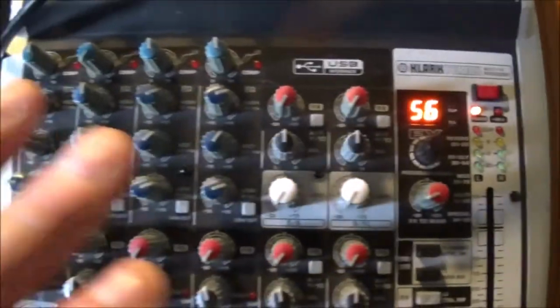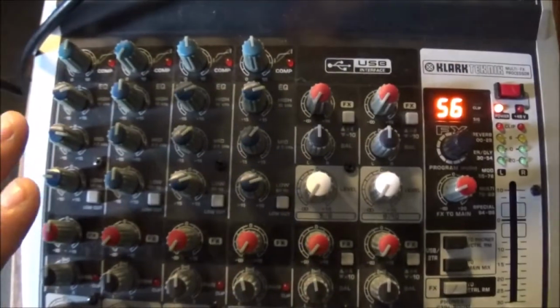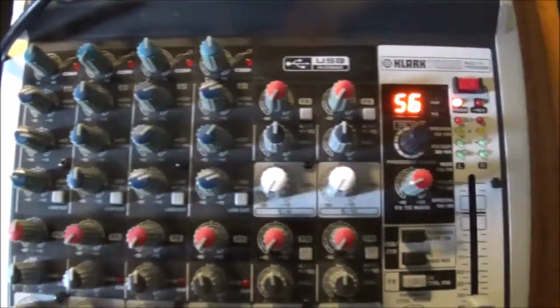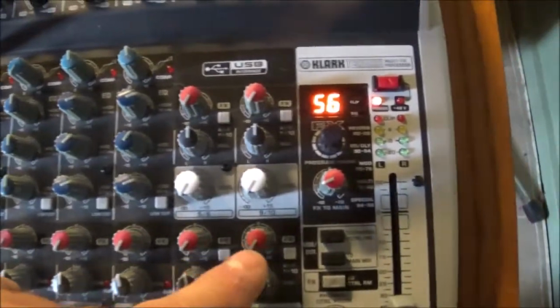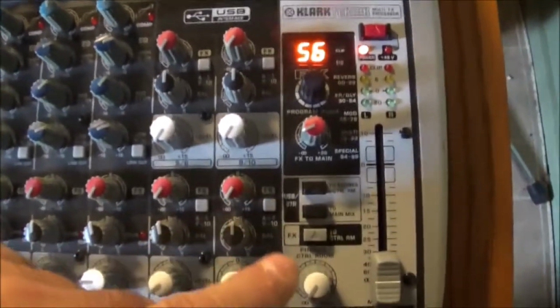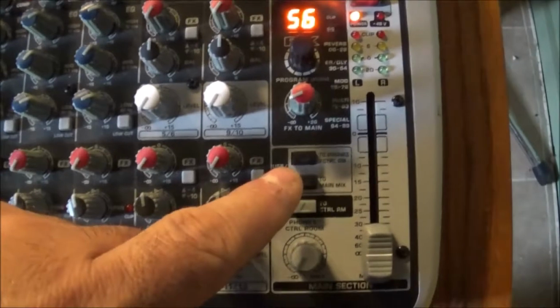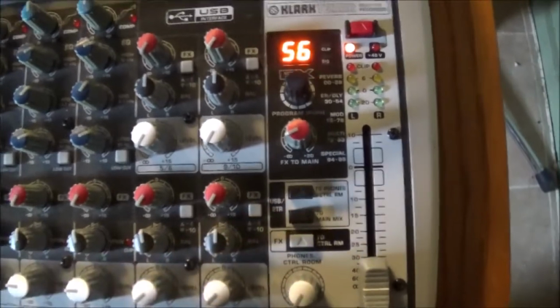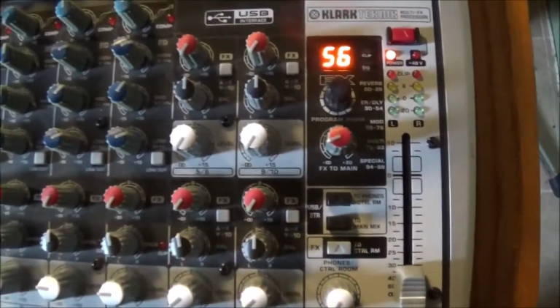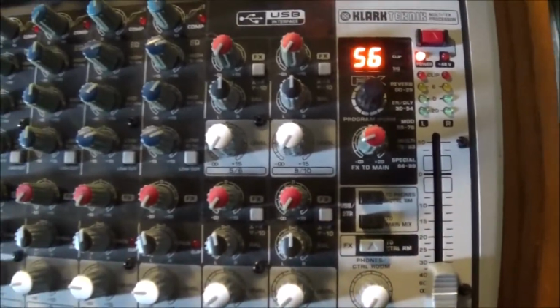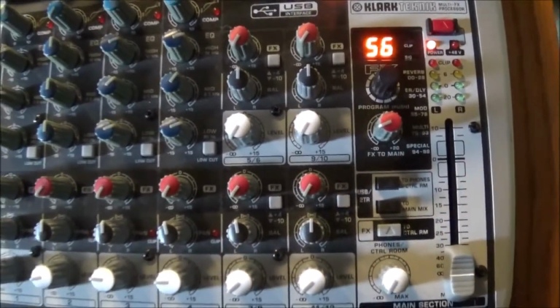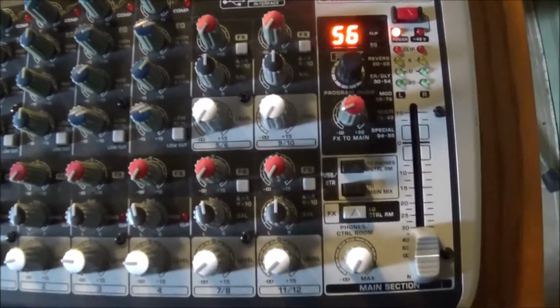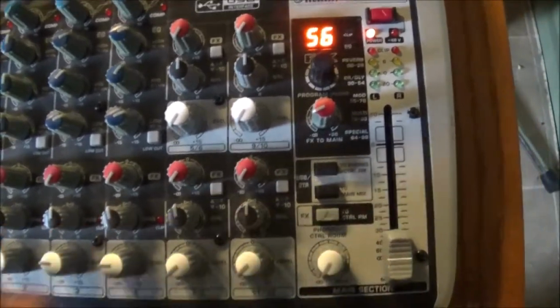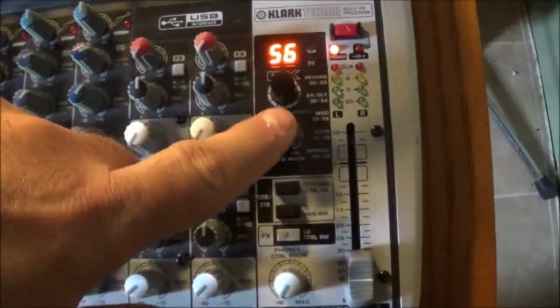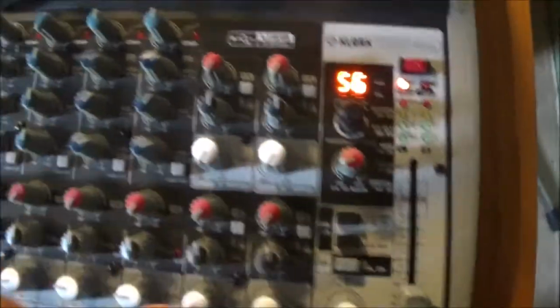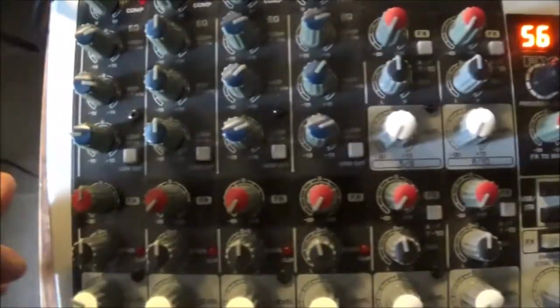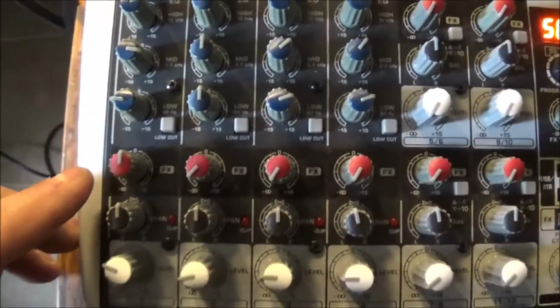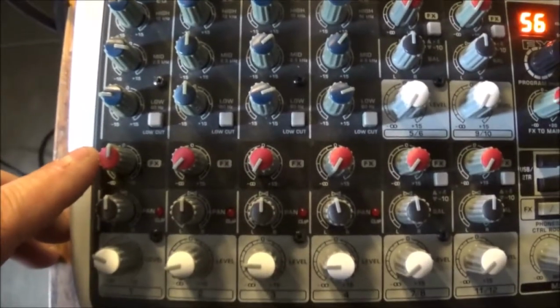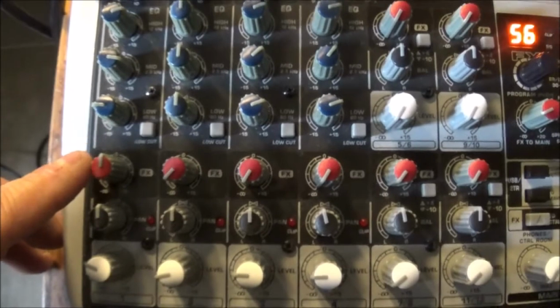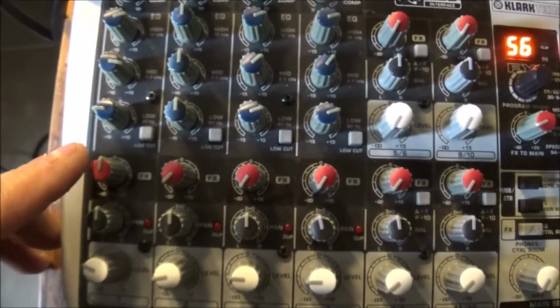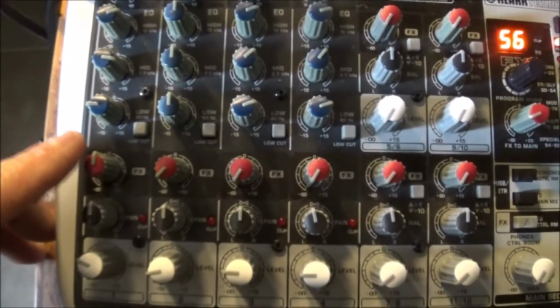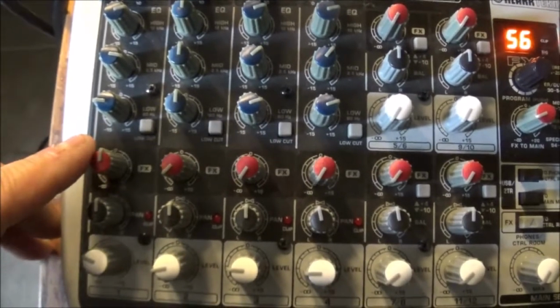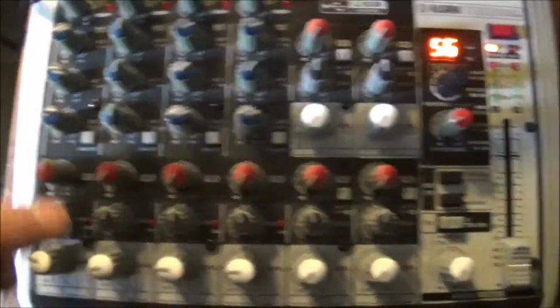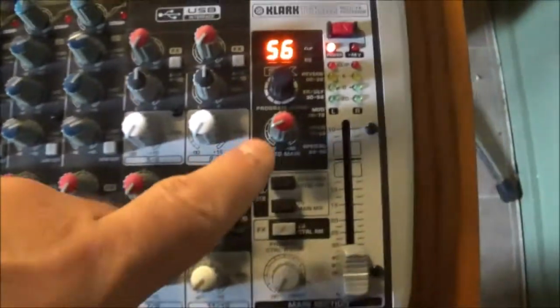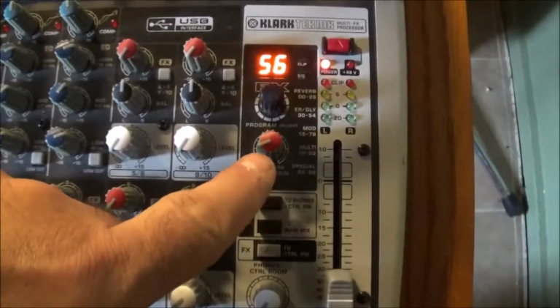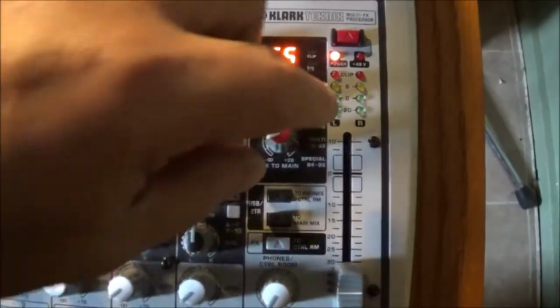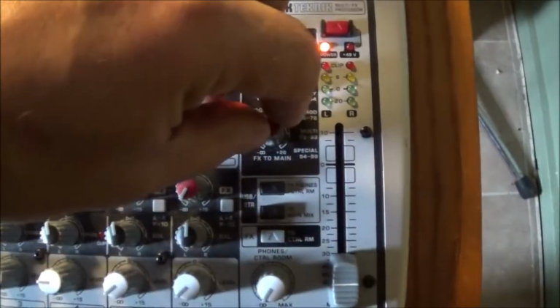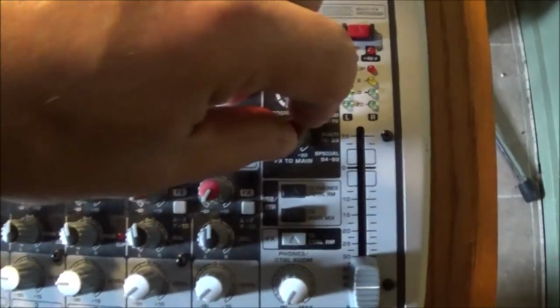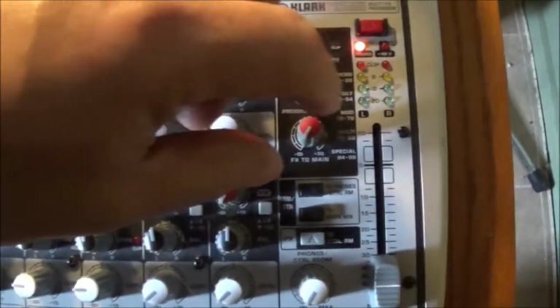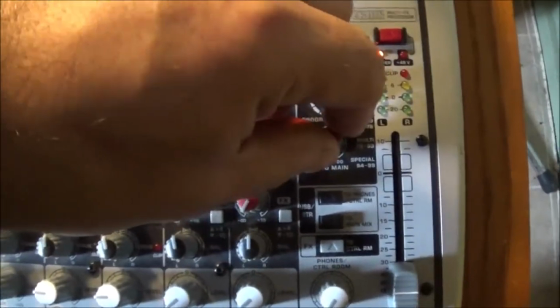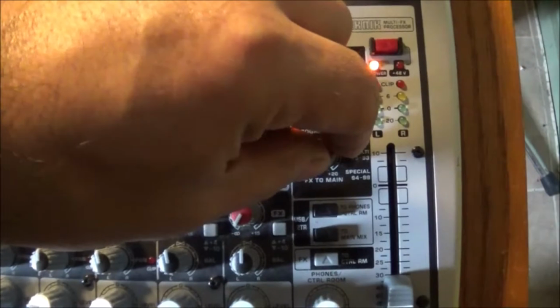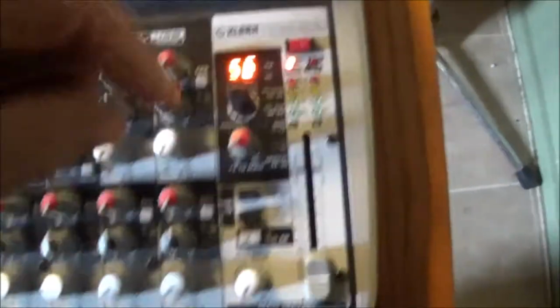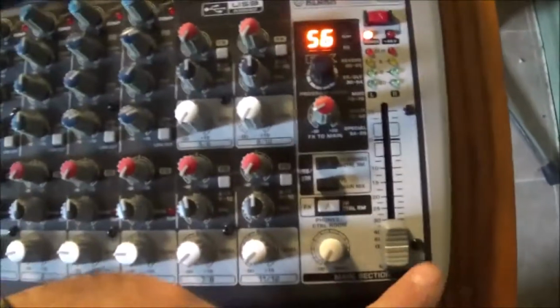Everything else worked fine, but I was getting a bad signal through the effects unit. I had this channel's effects turned on and when I touched the effects here, I would get this kind of a noise.